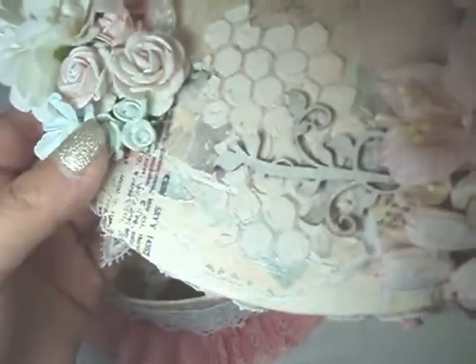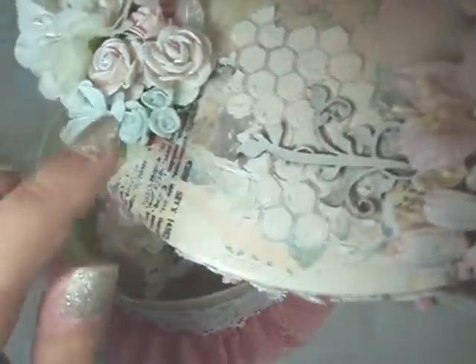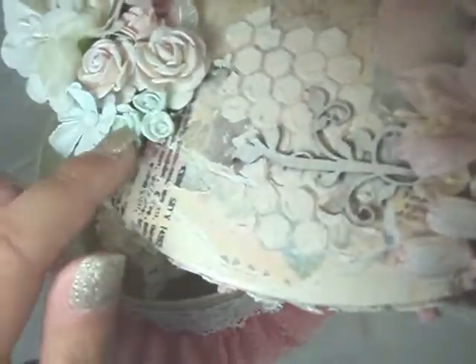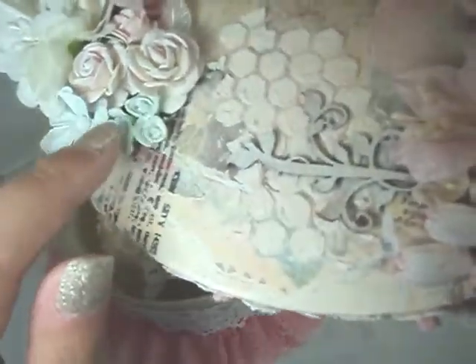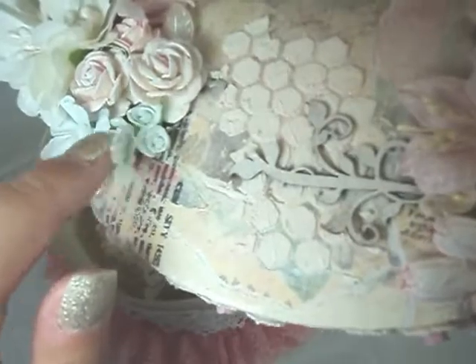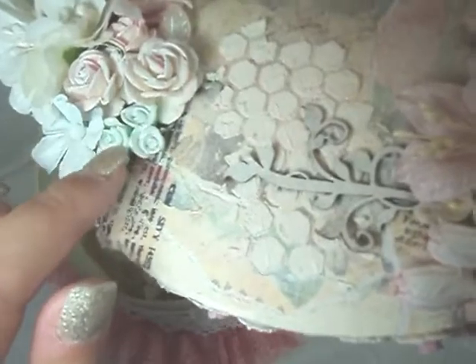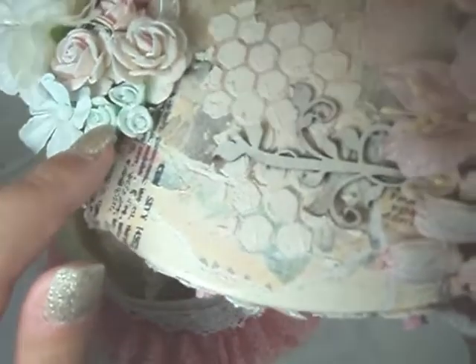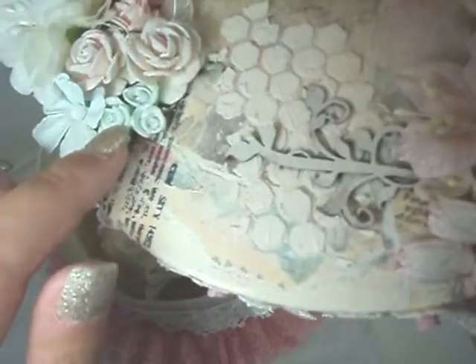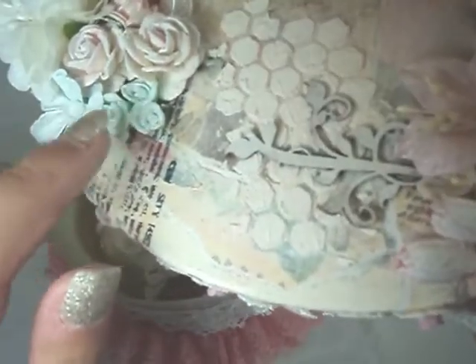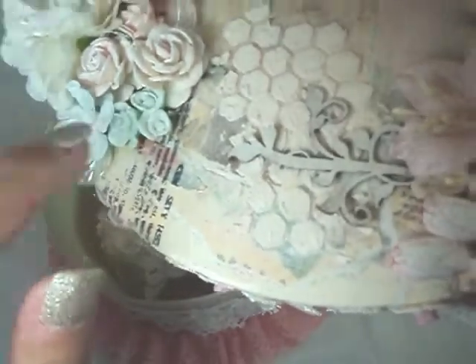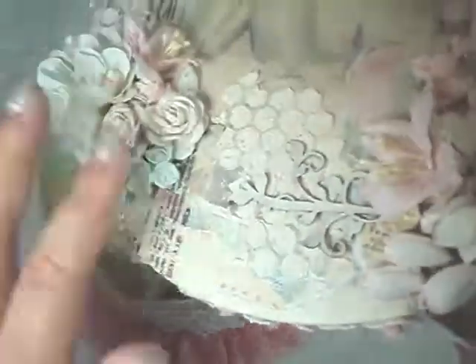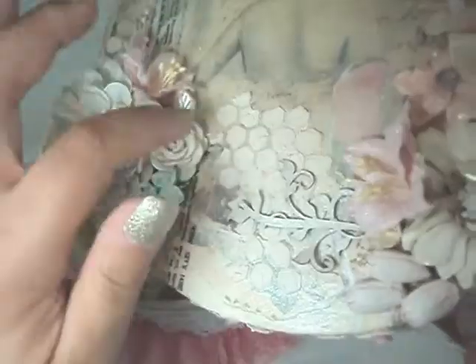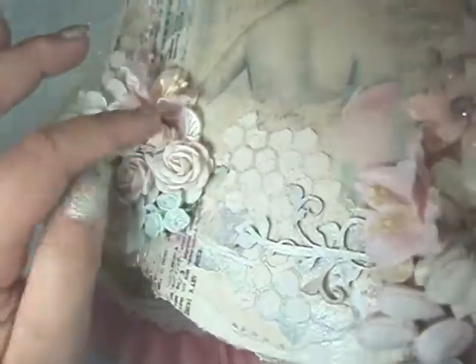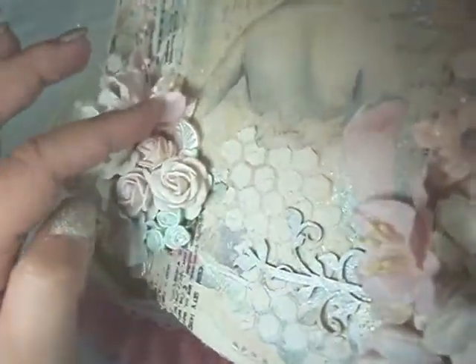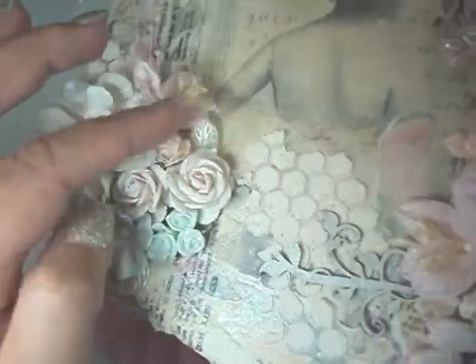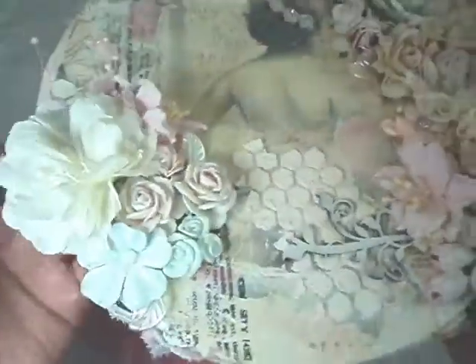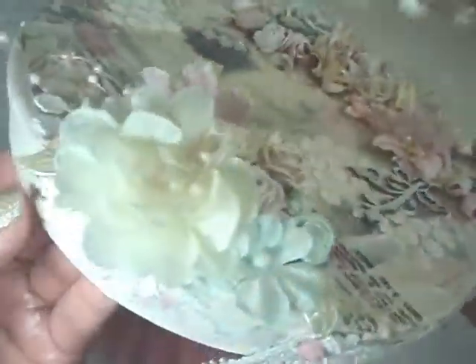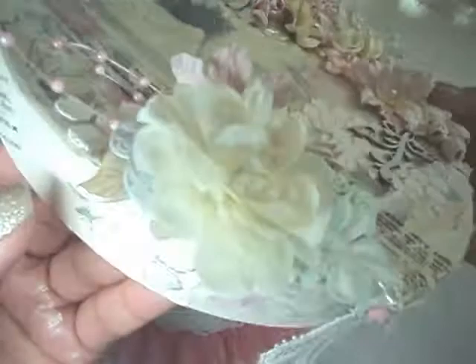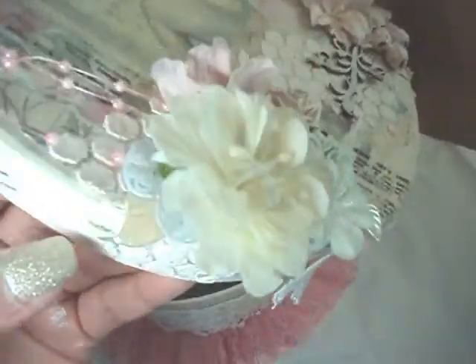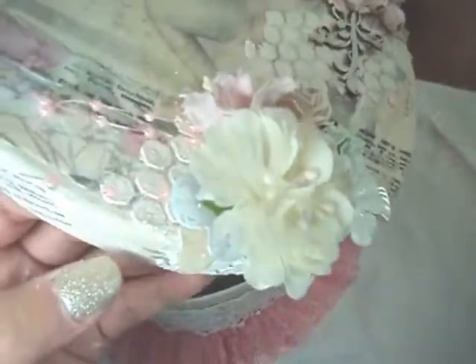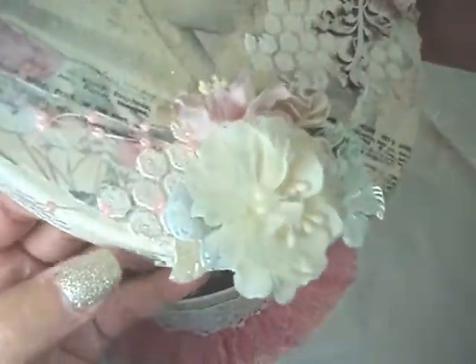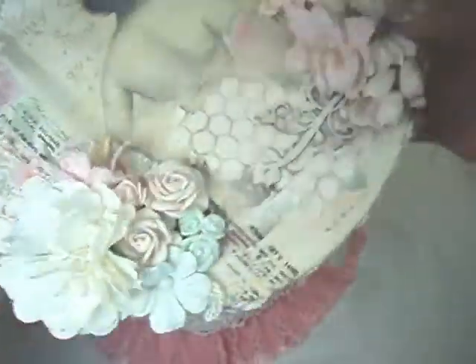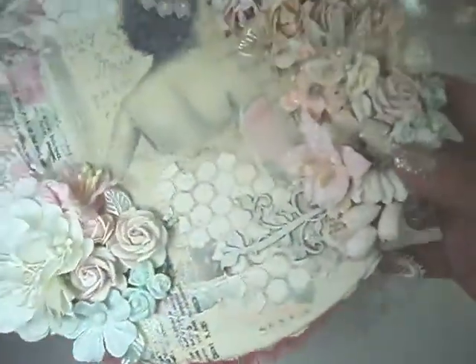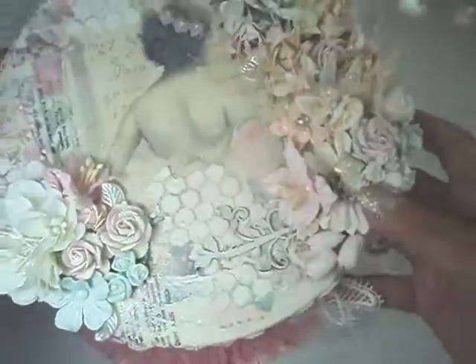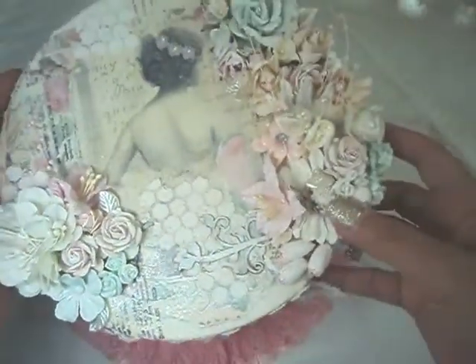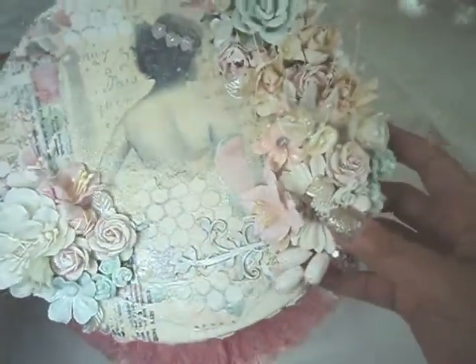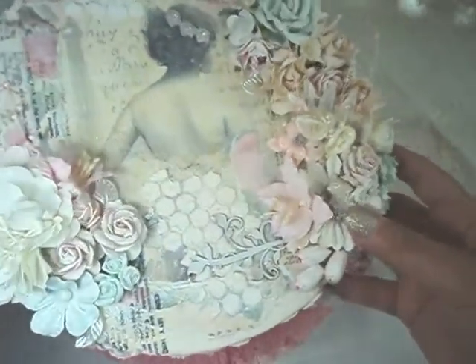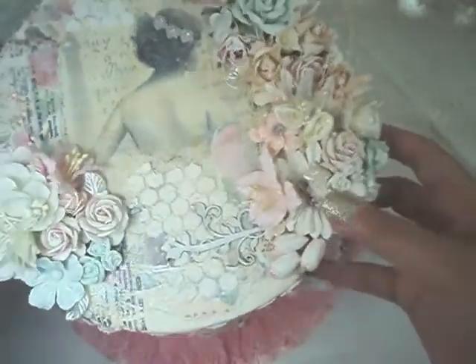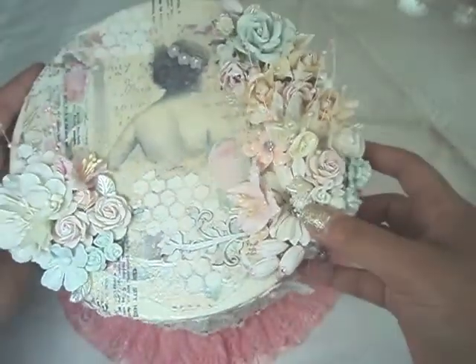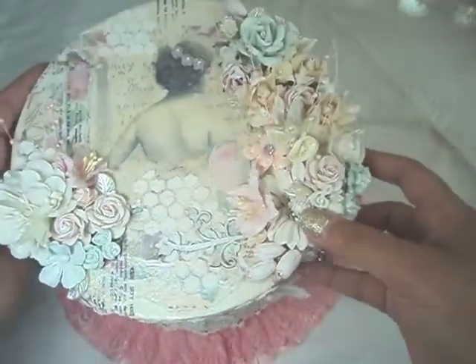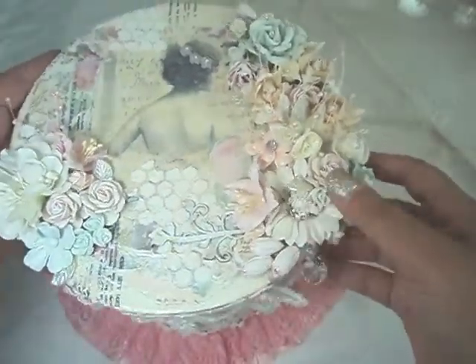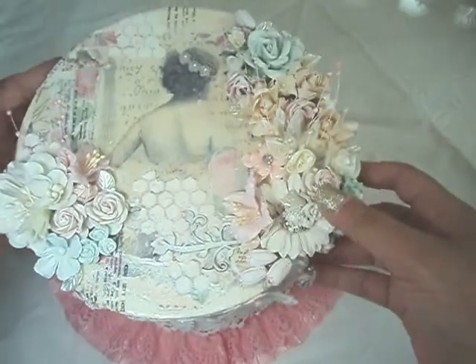These flowers were from her shop, I believe. And then I gessoed everything. Here's some leaves tucked in. Just love it. So that's the top of the box.